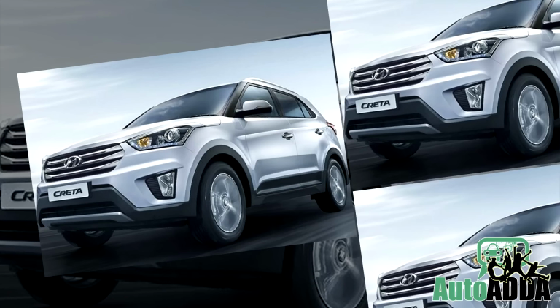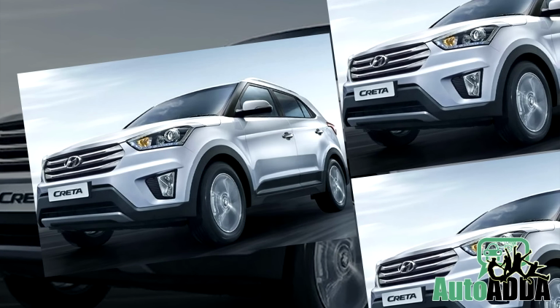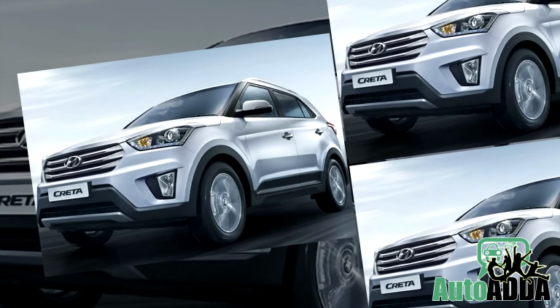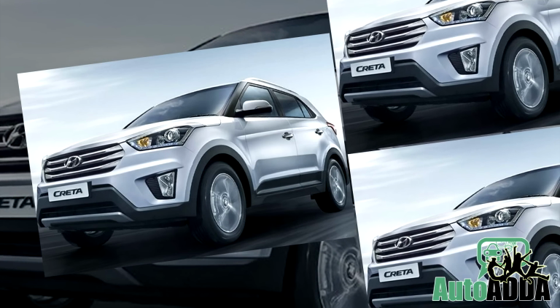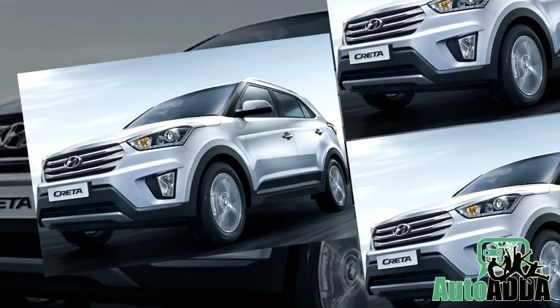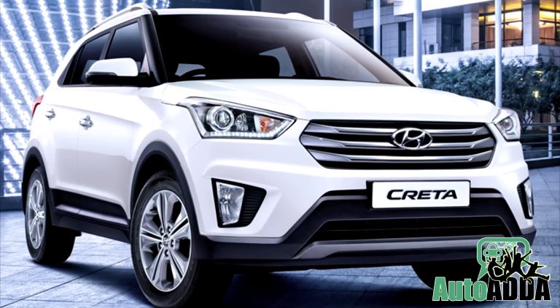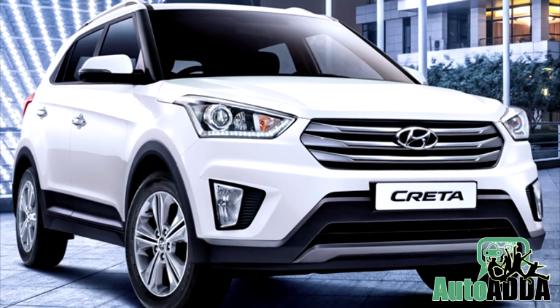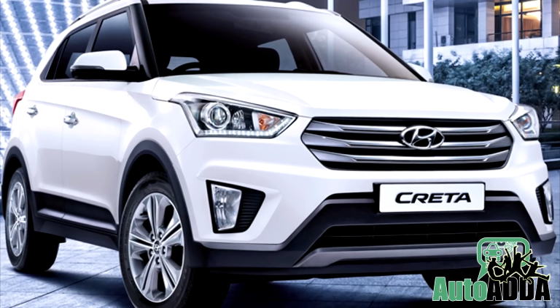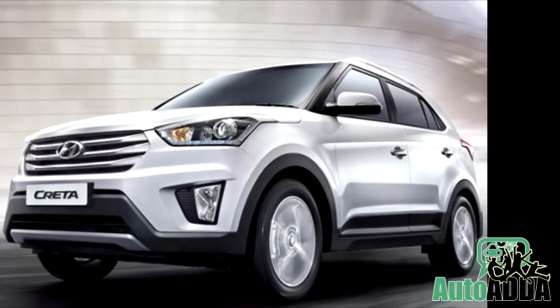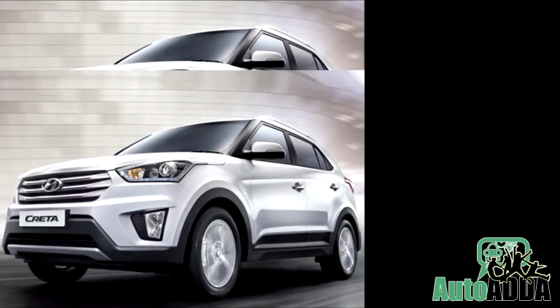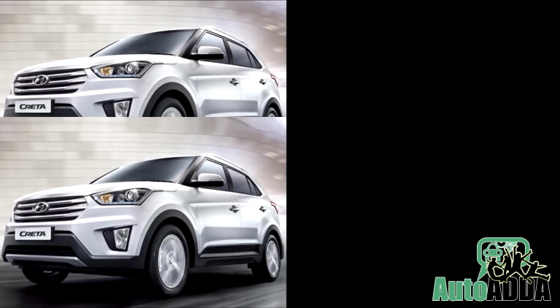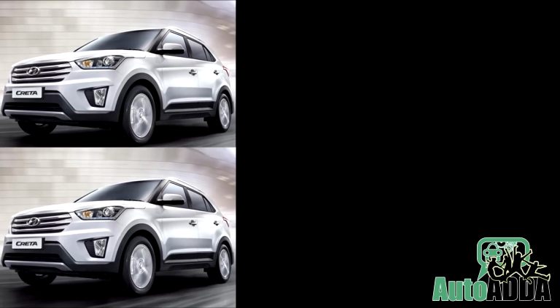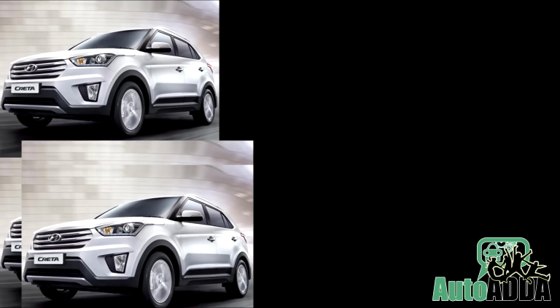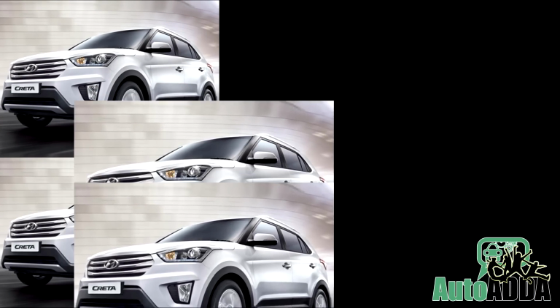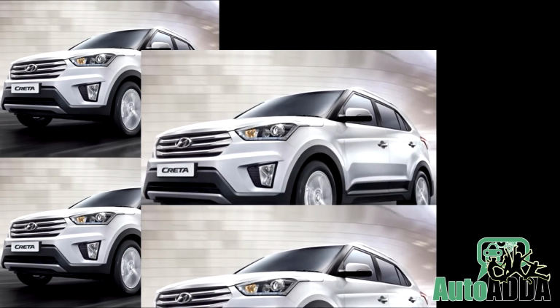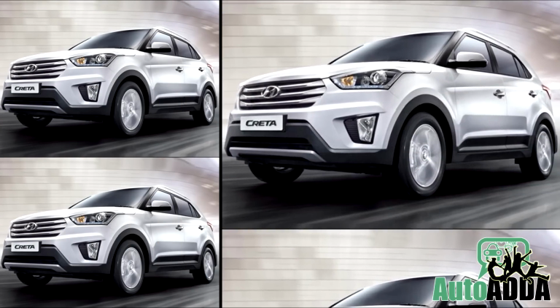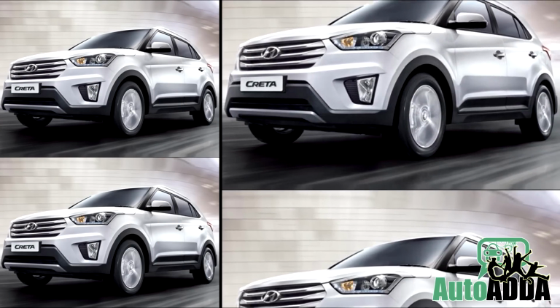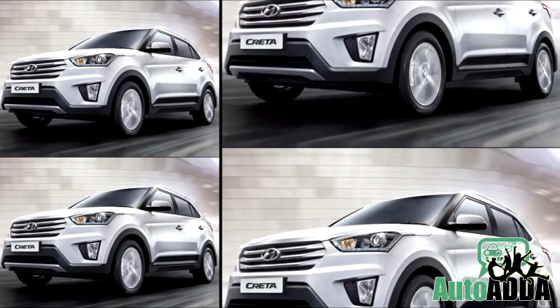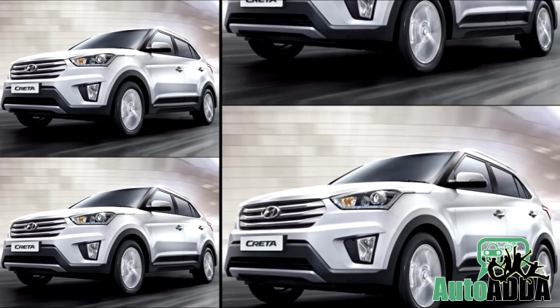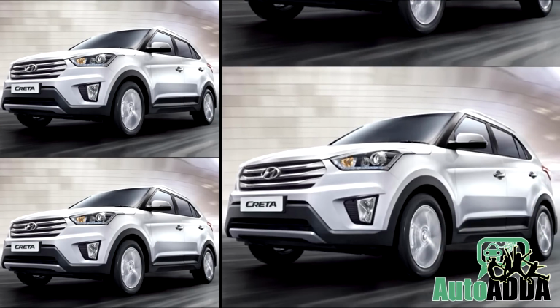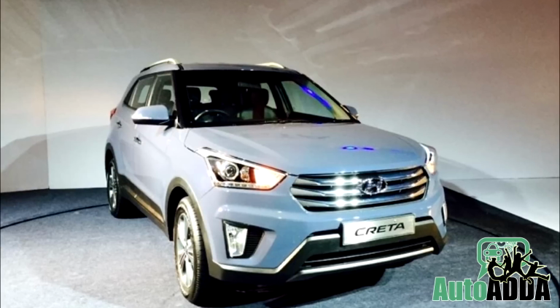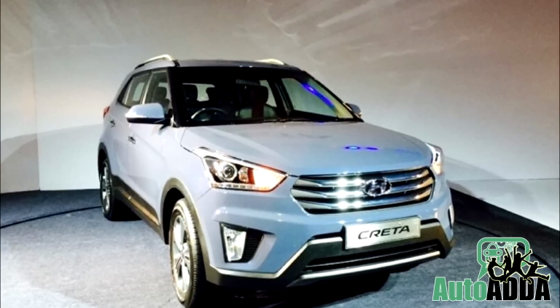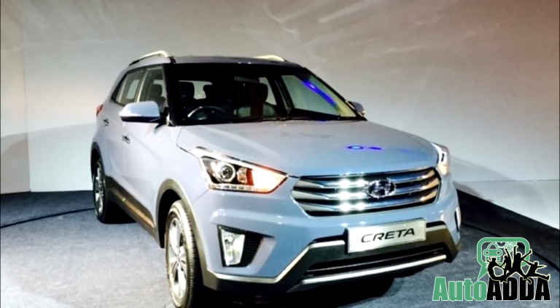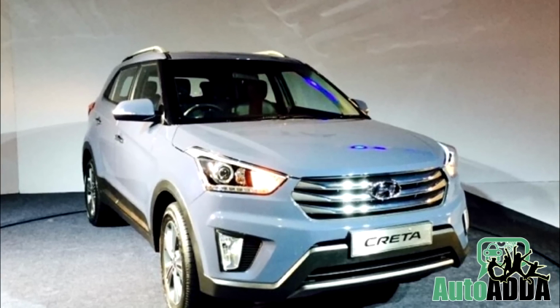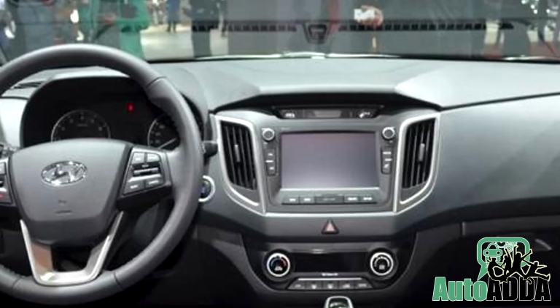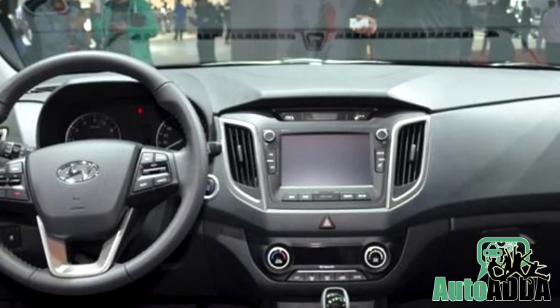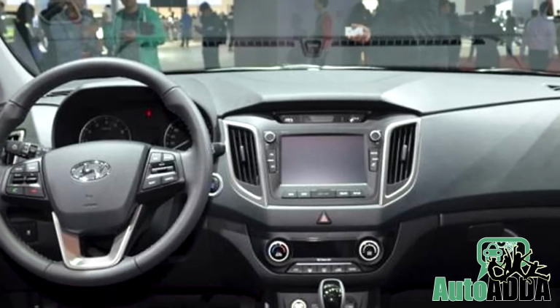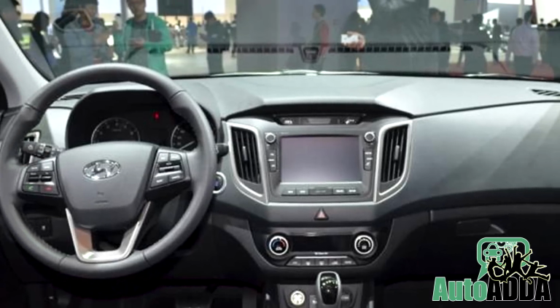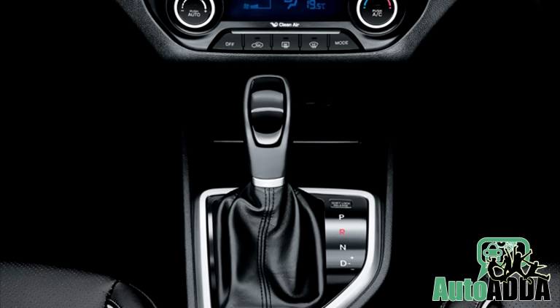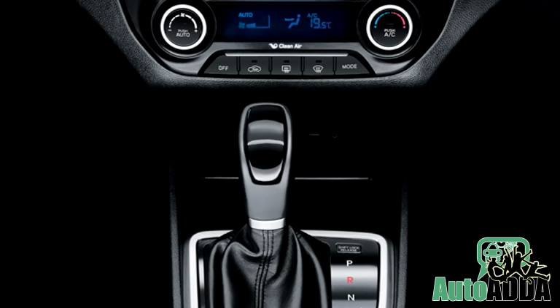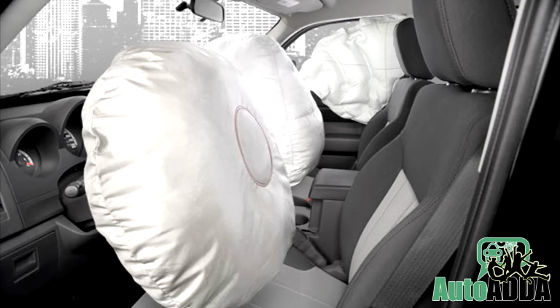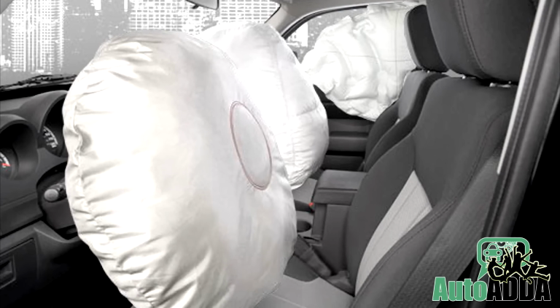The all-new Creta is quite a looker and it performs rather impressively. What really makes it tempting is that plenty of essential features and equipment are offered right from the base variant. You don't have to shell out extra for steering-mounted controls, a rear defogger, or airbags.